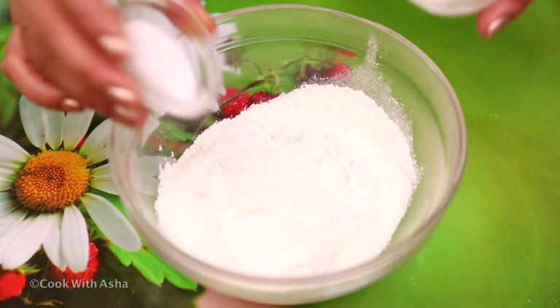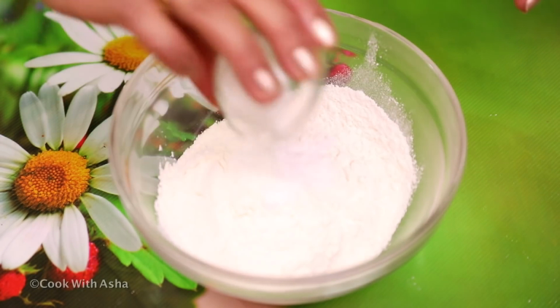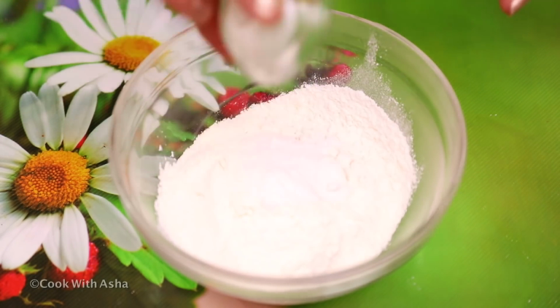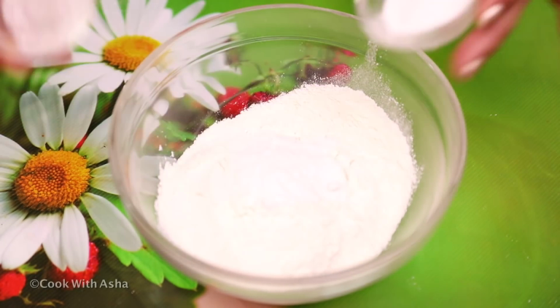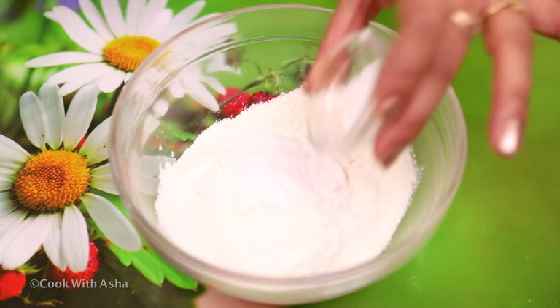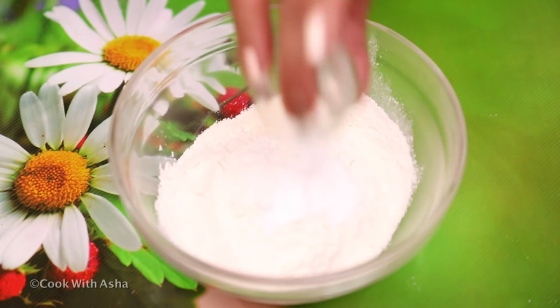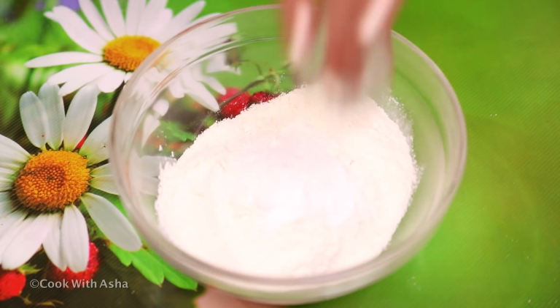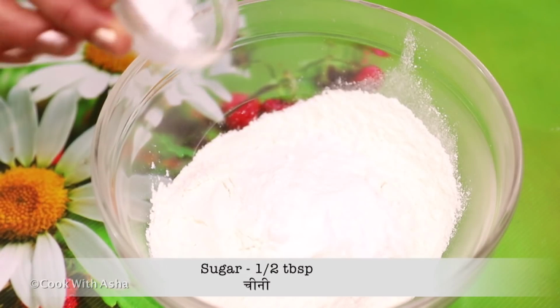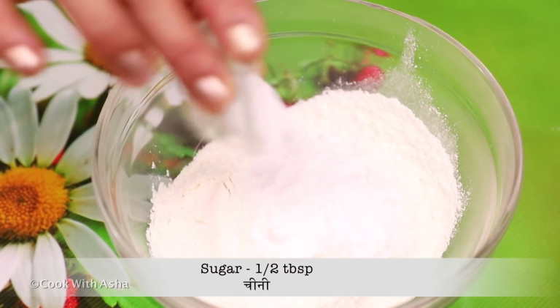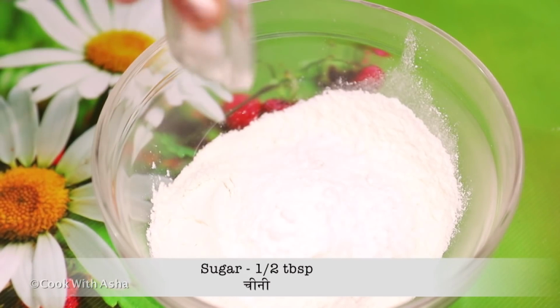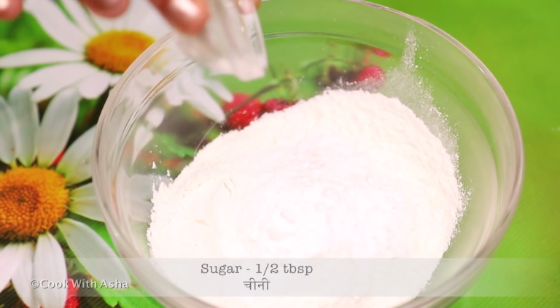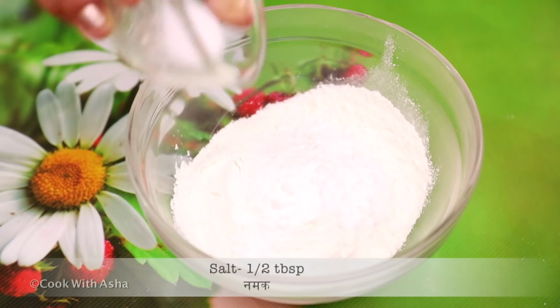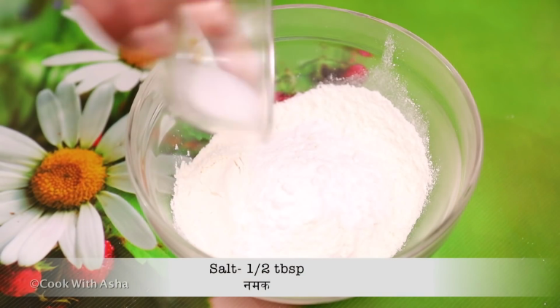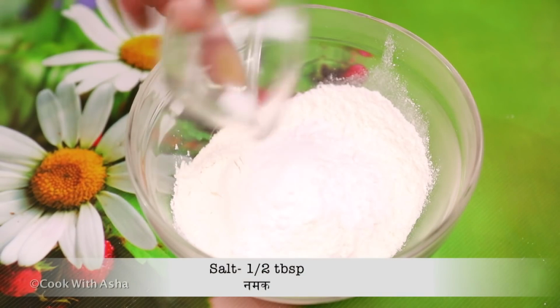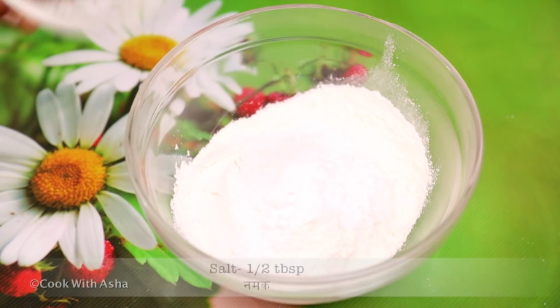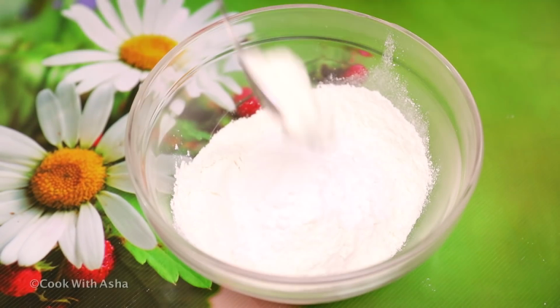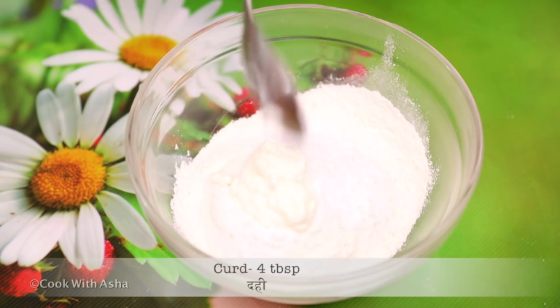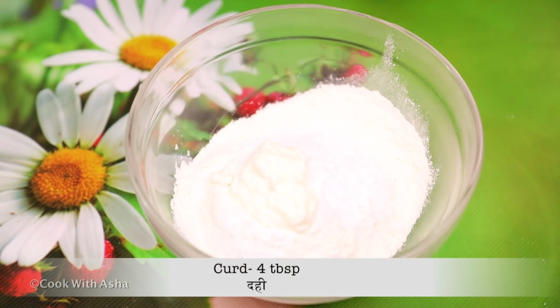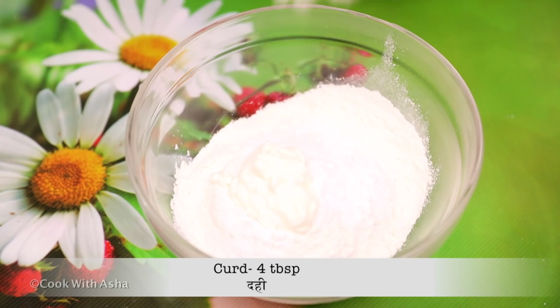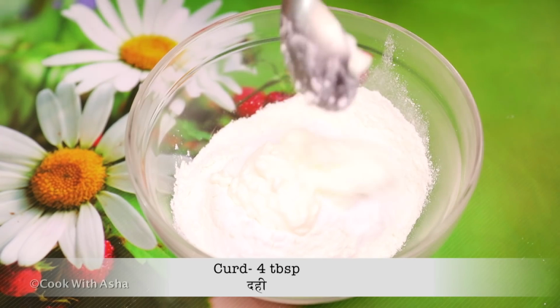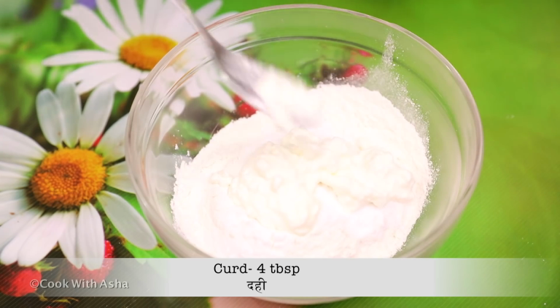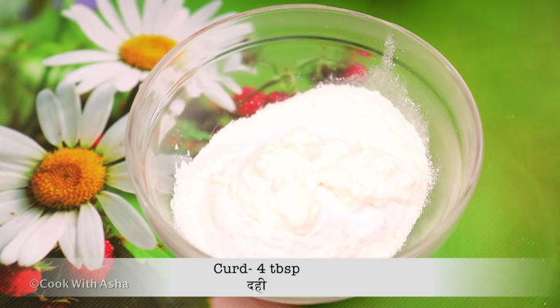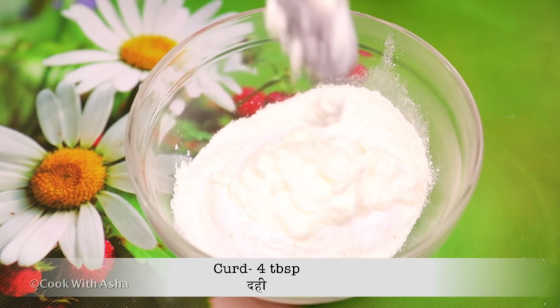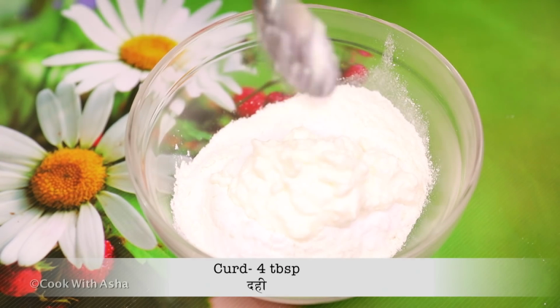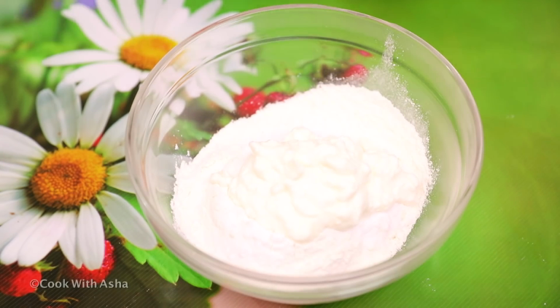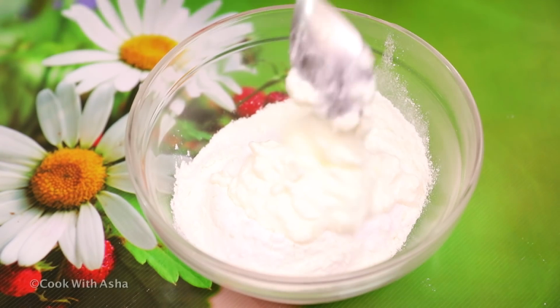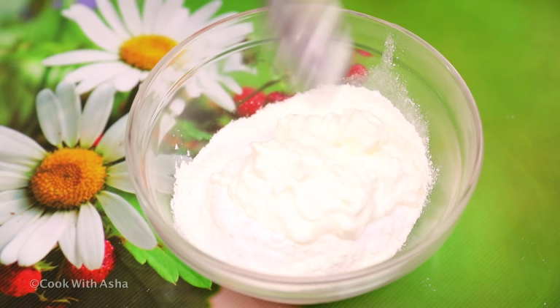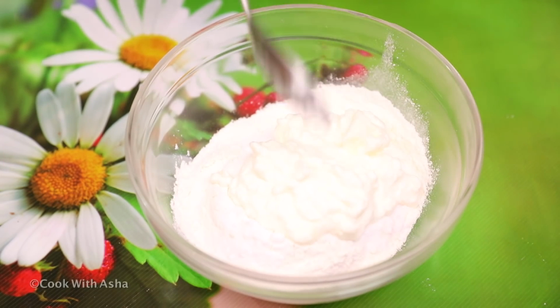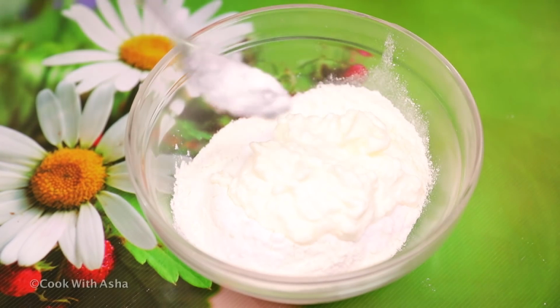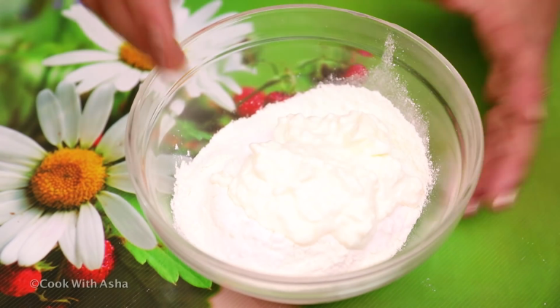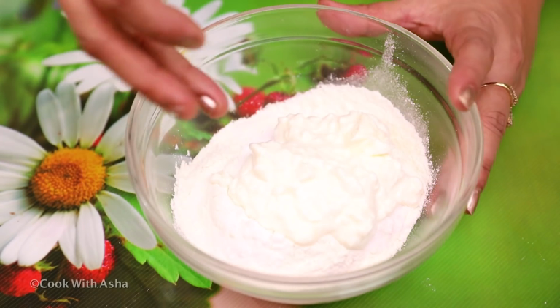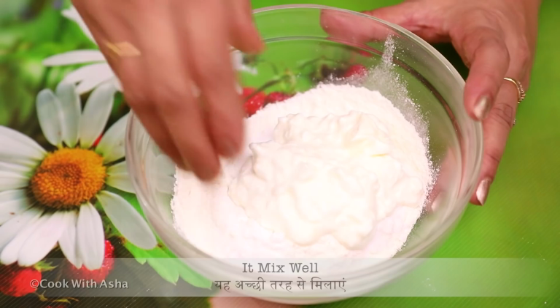We will add some oil. Add 1 cup of milk. We want to make pizza dough and get a soft result. We will mix these things well.